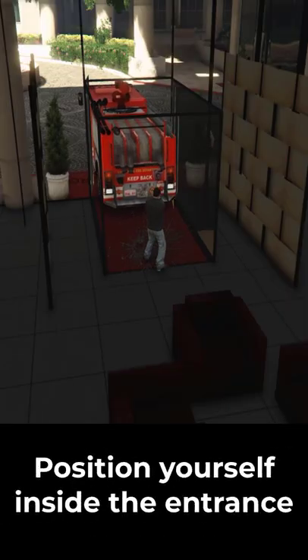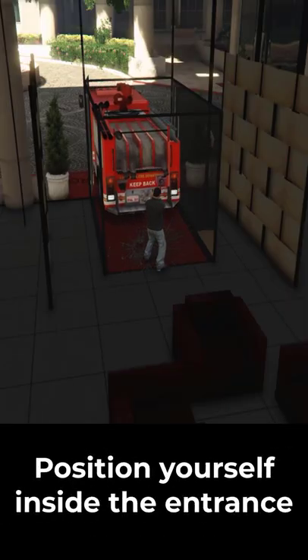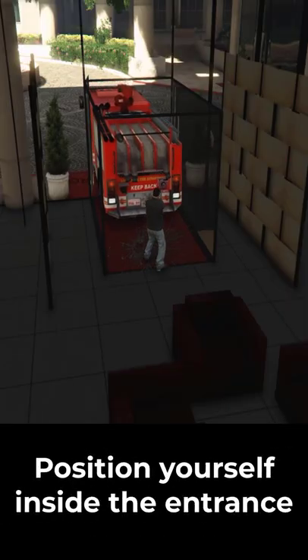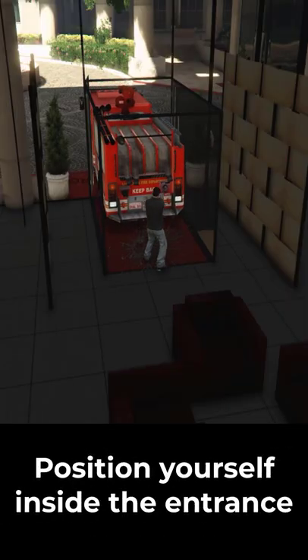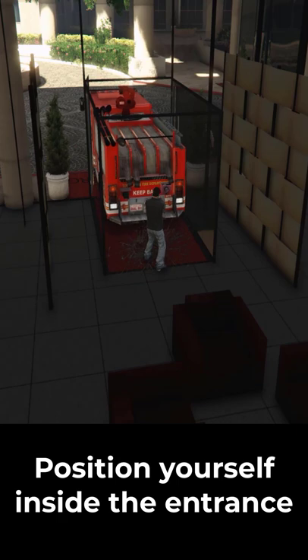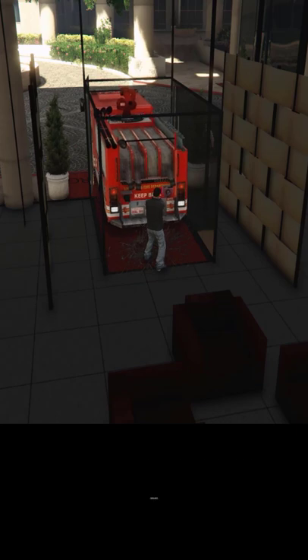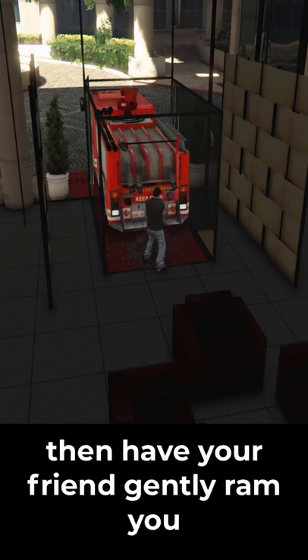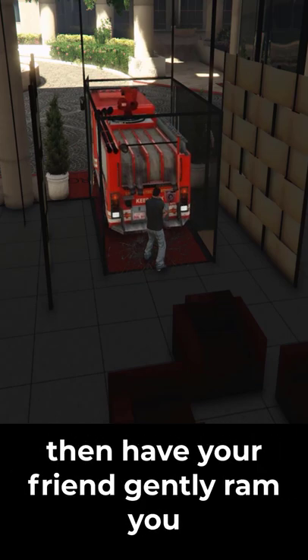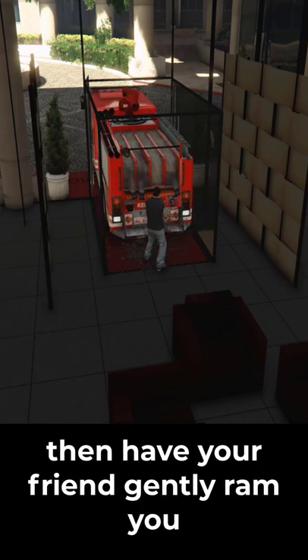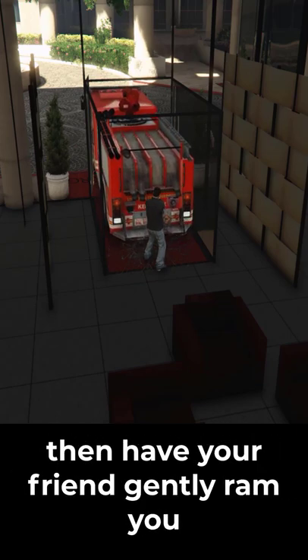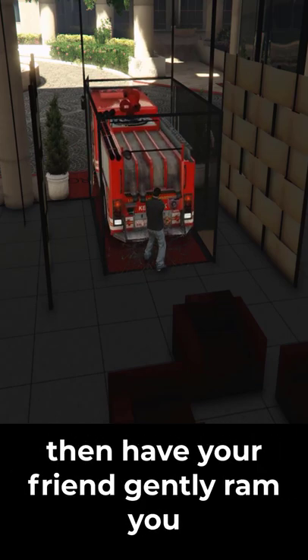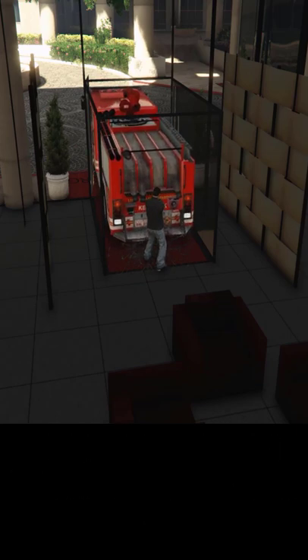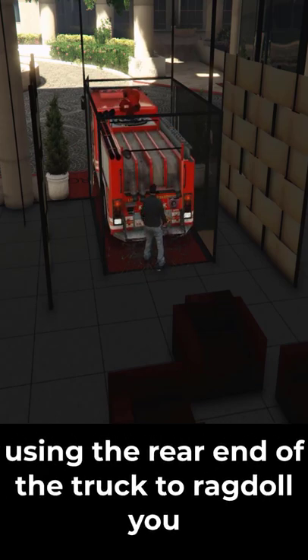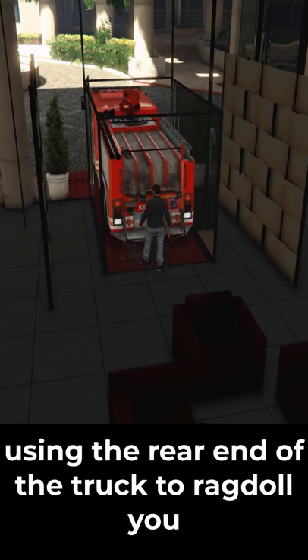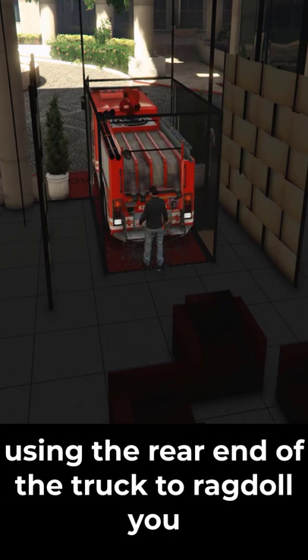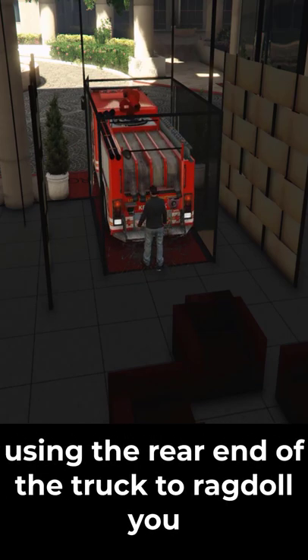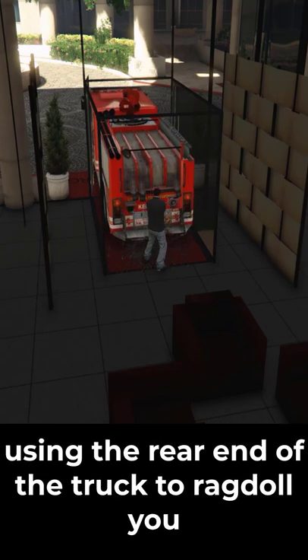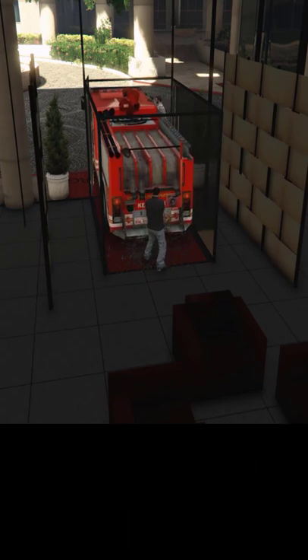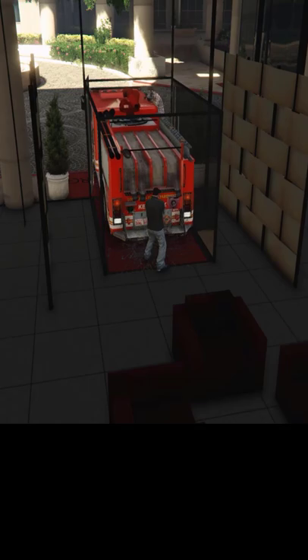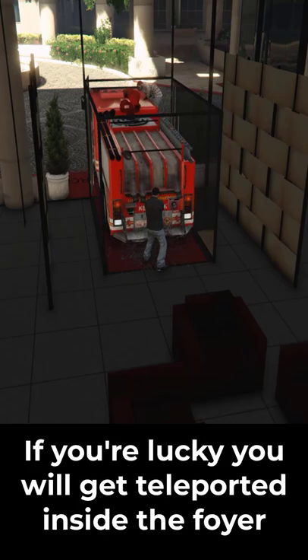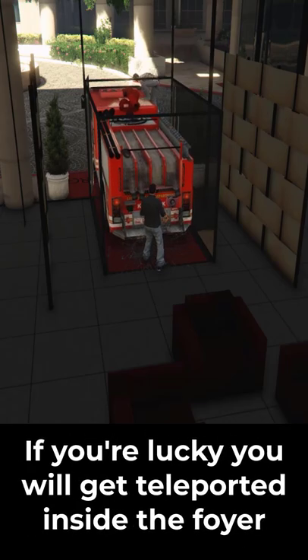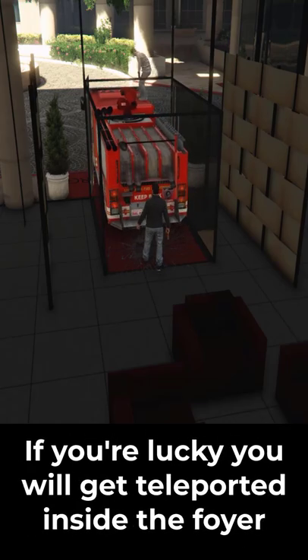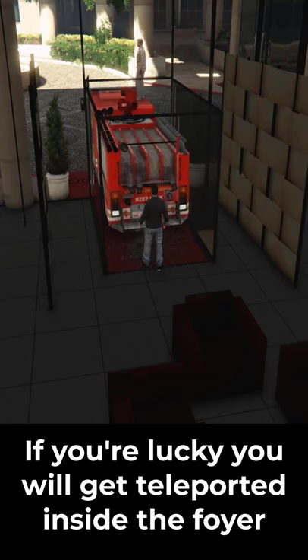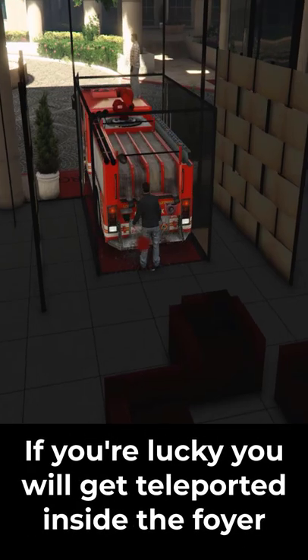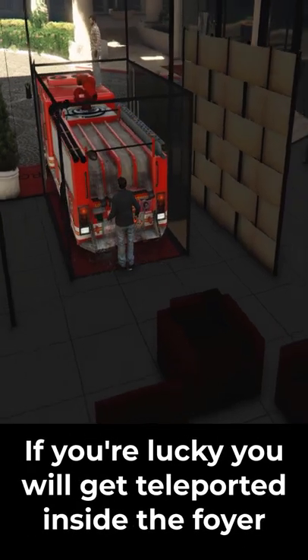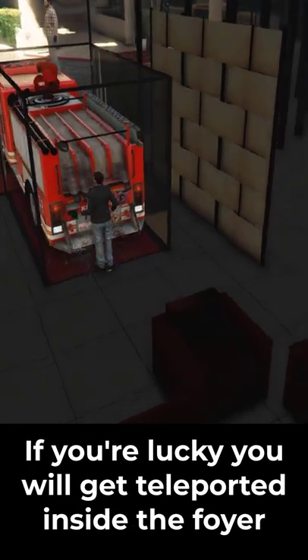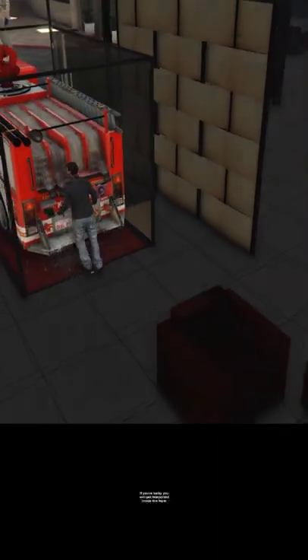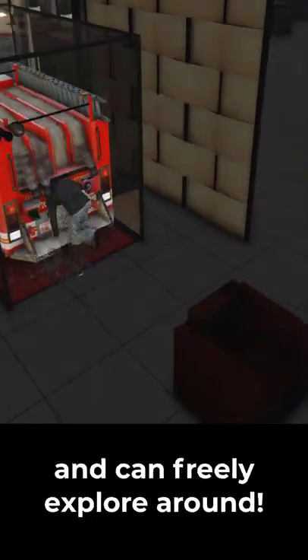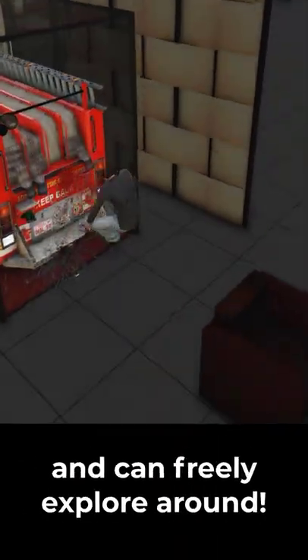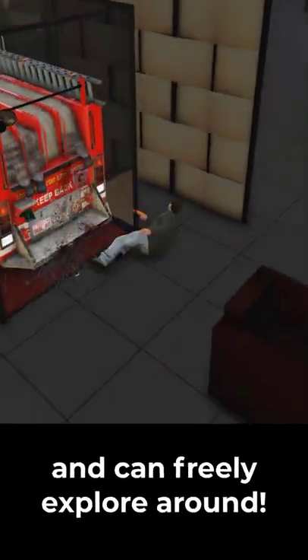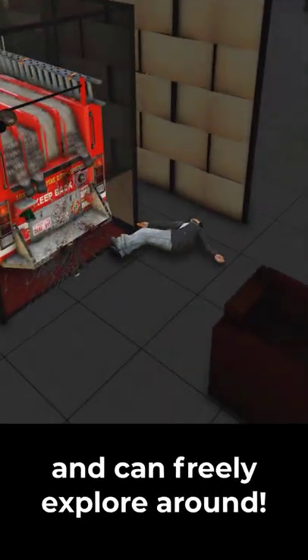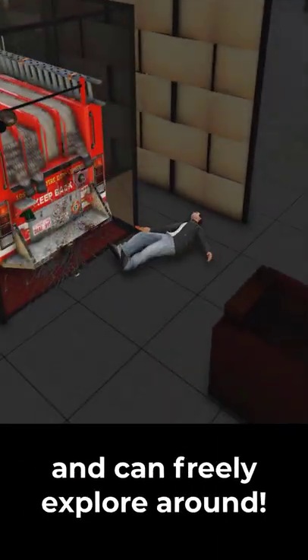Position yourself inside the entrance, then have your friend gently ram you using the rear end of the truck to ragdoll you. If you're lucky, you will get teleported inside the foyer and can freely explore around.